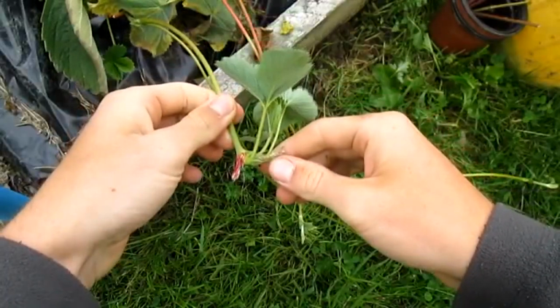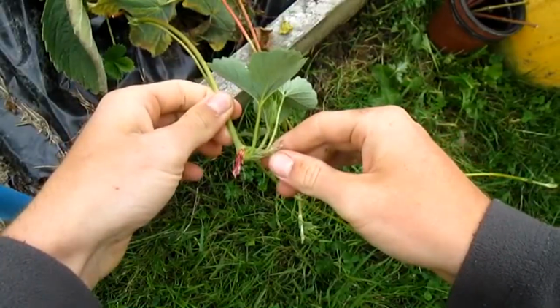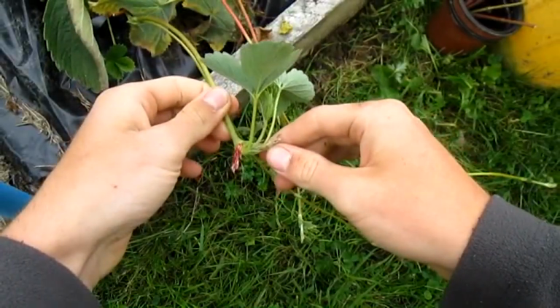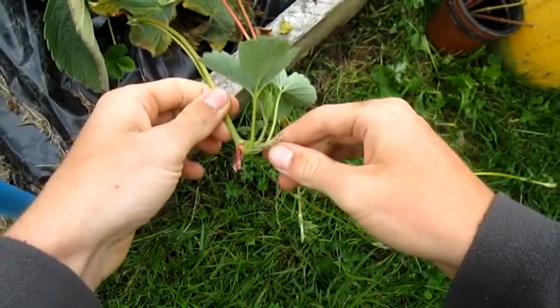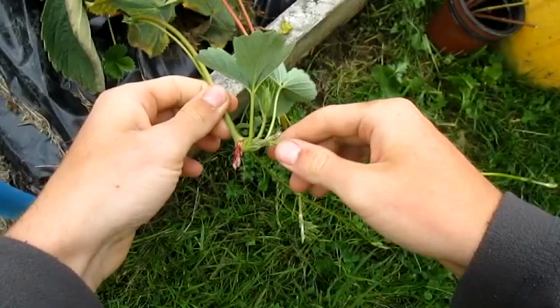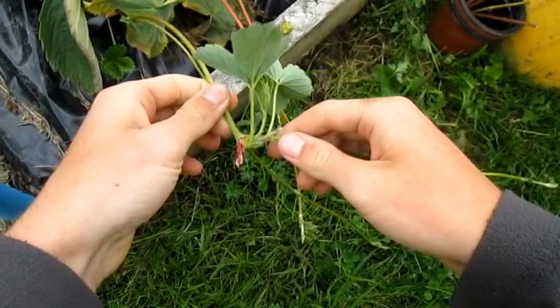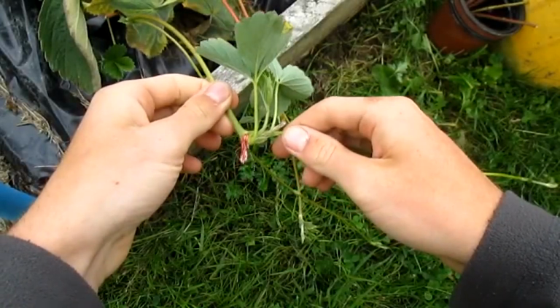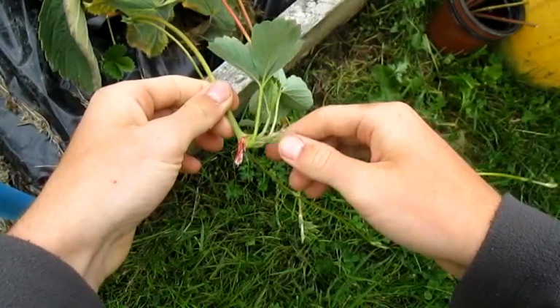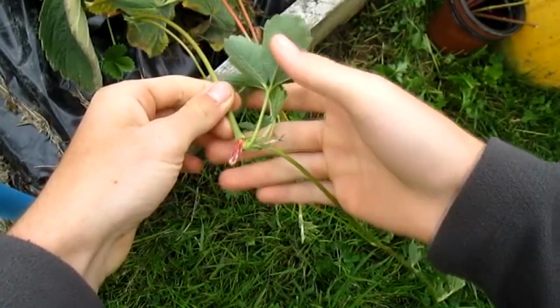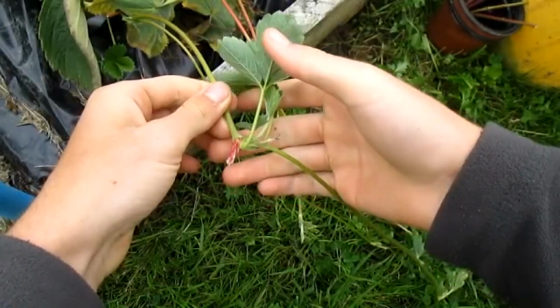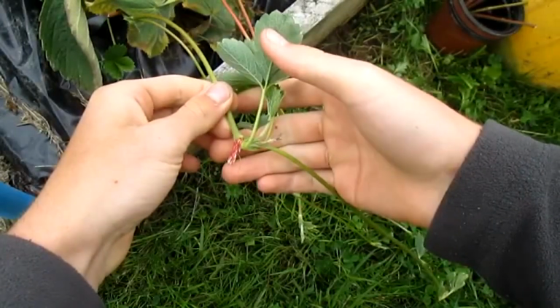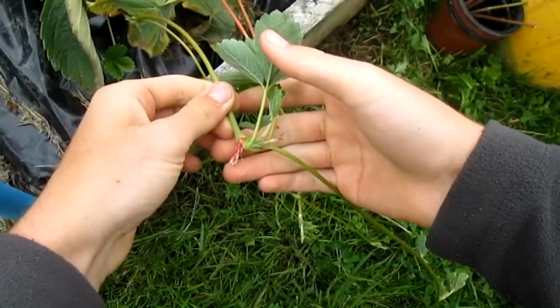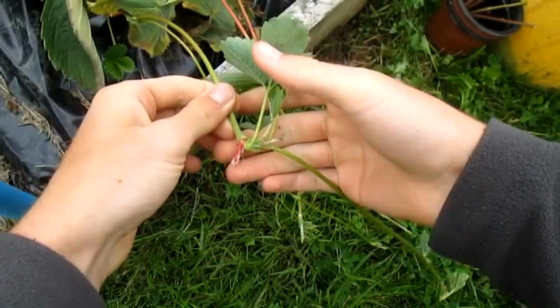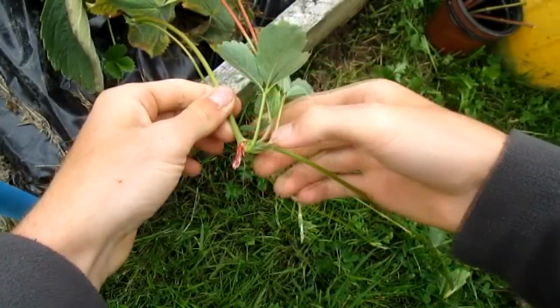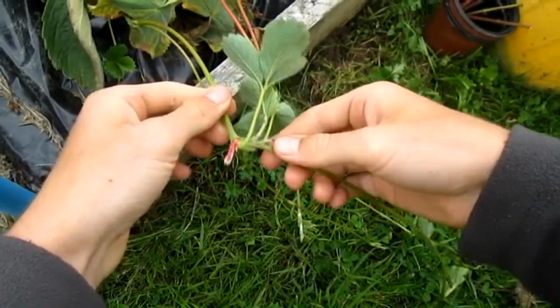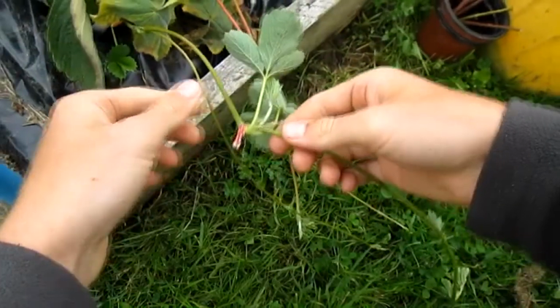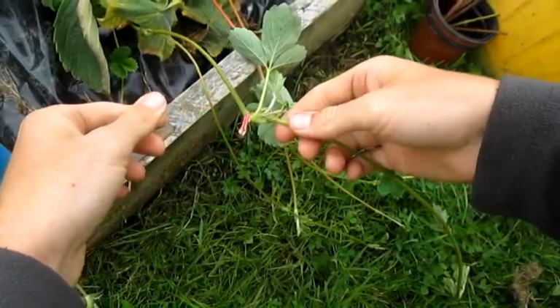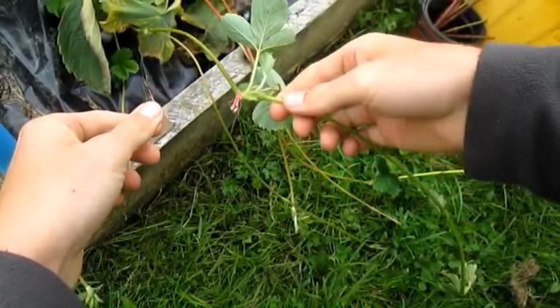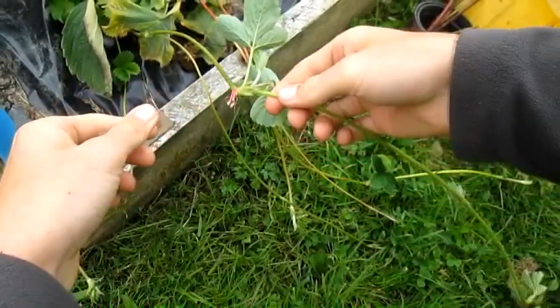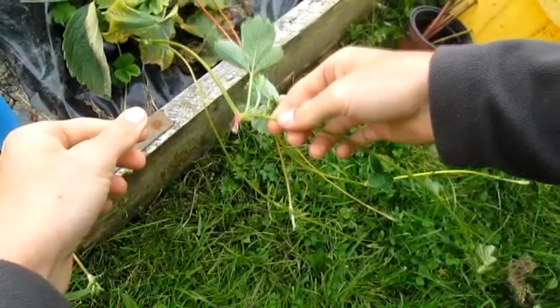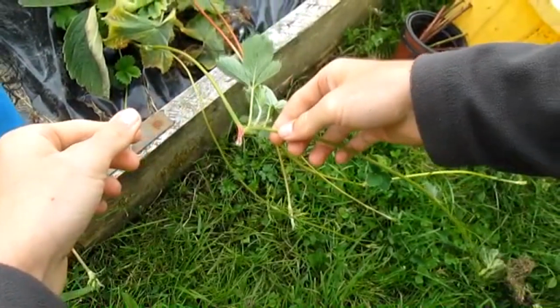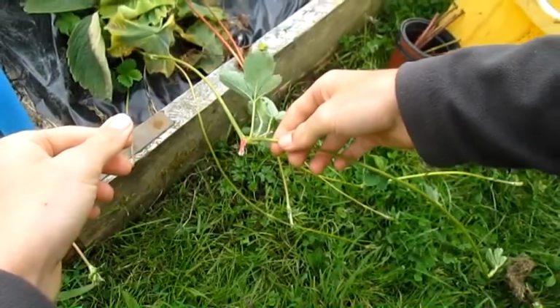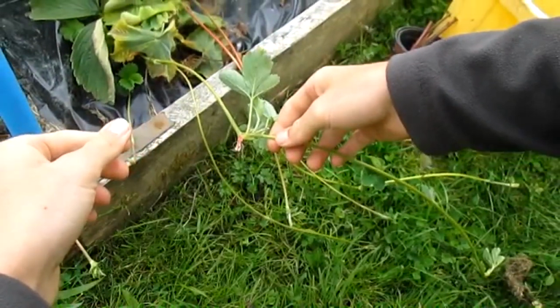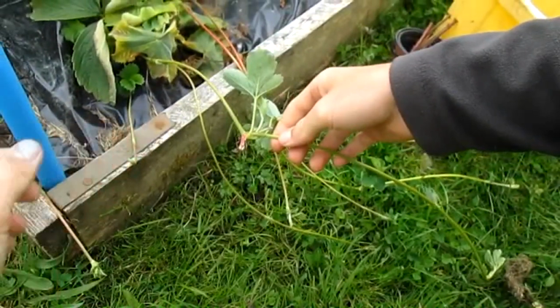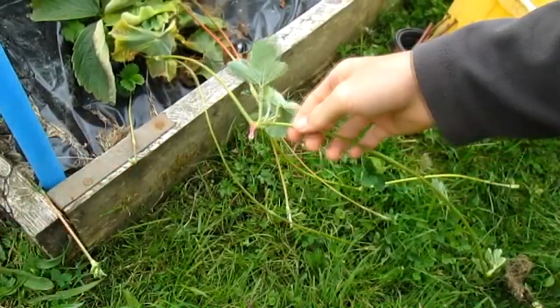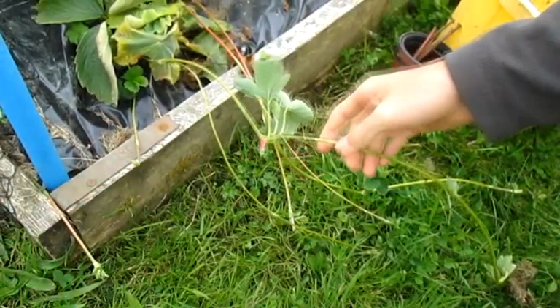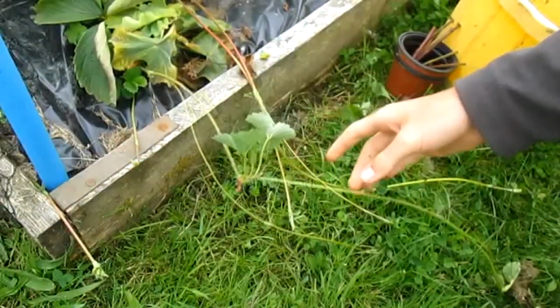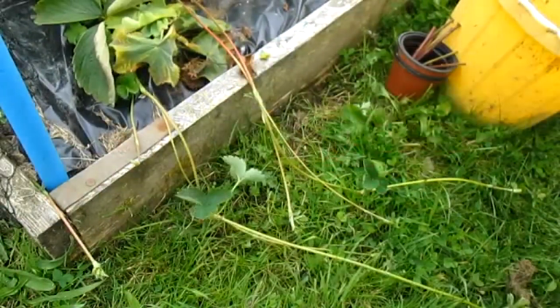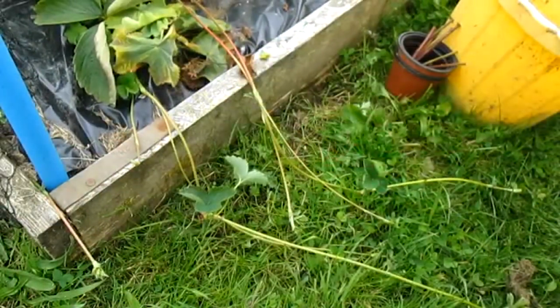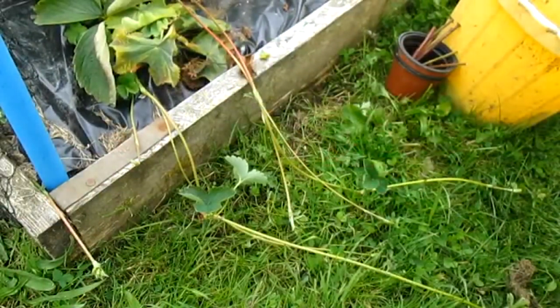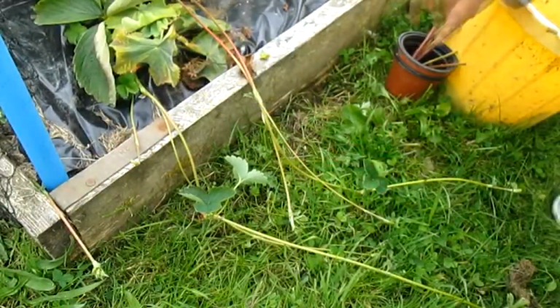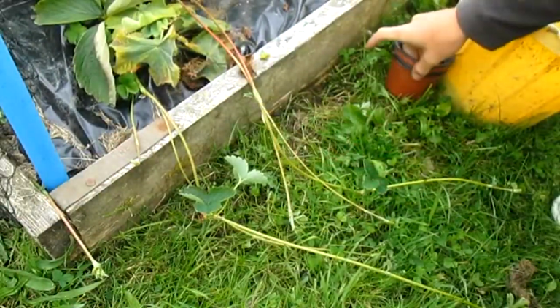Here's an example of the strawberry plant and you can see the roots there. I'm going to show you how to plant them up.